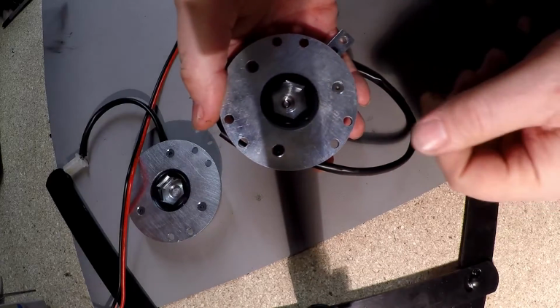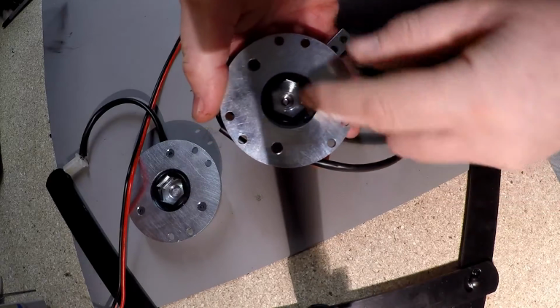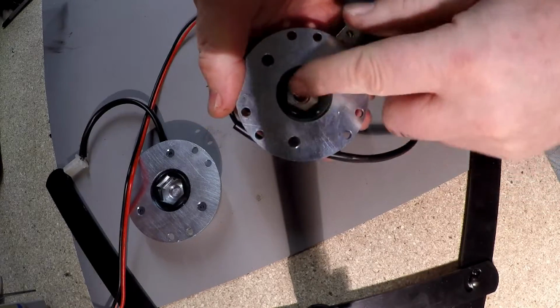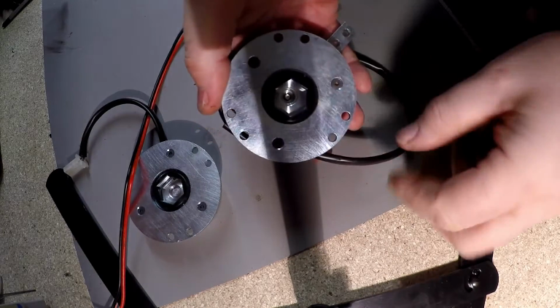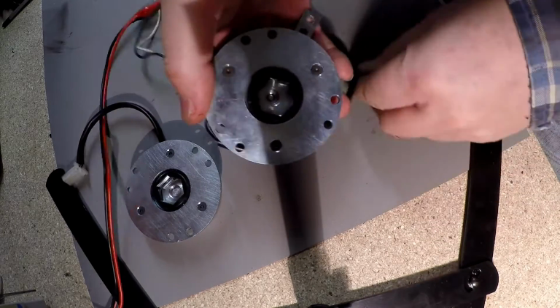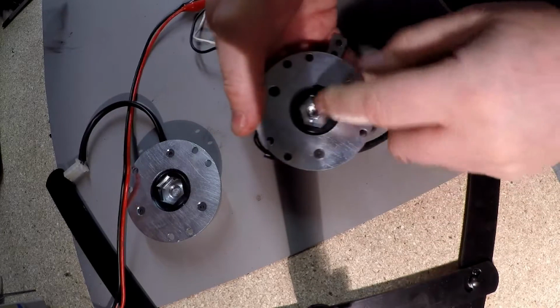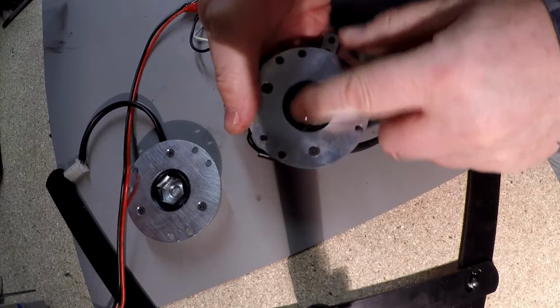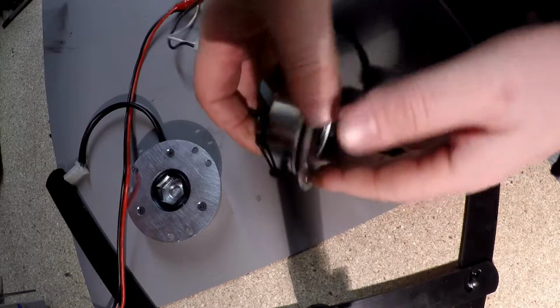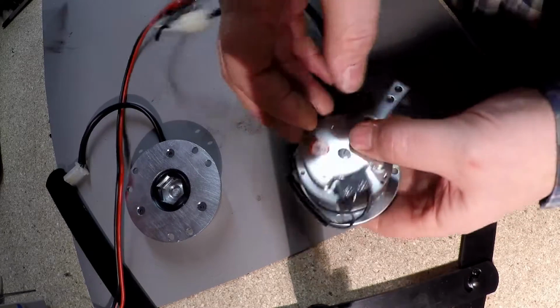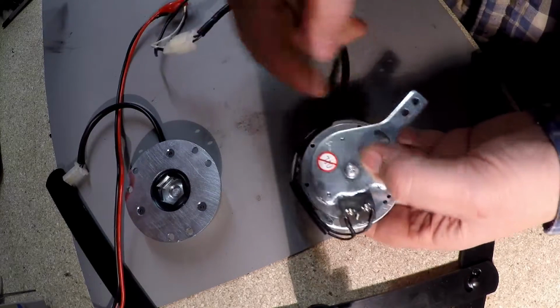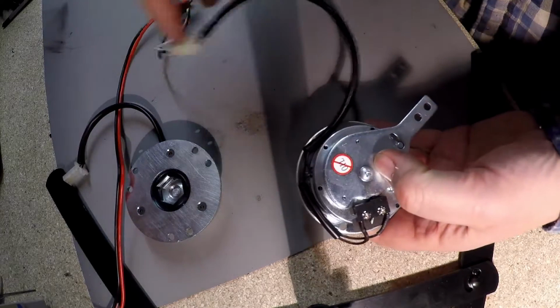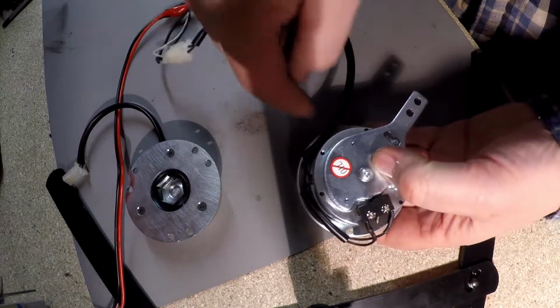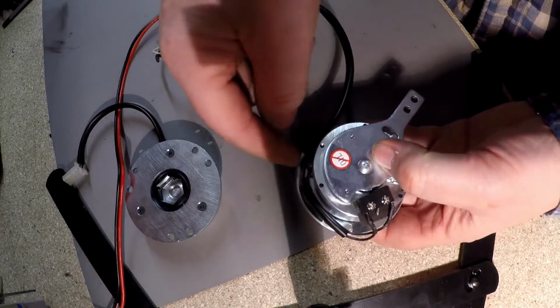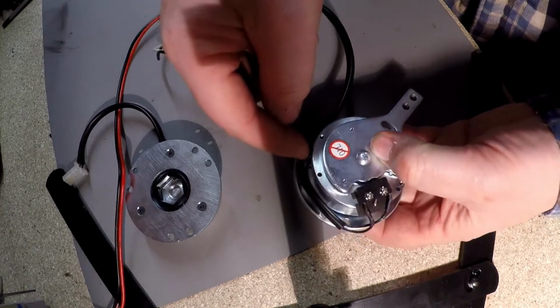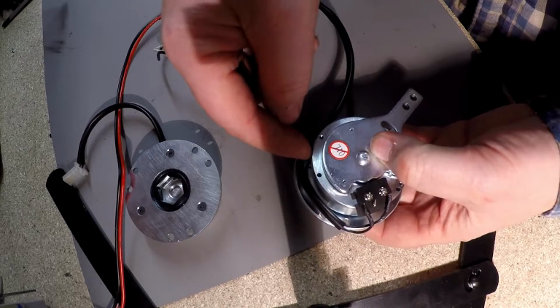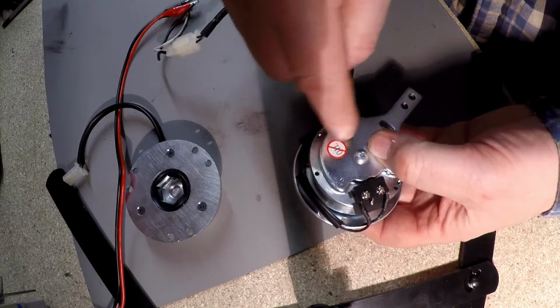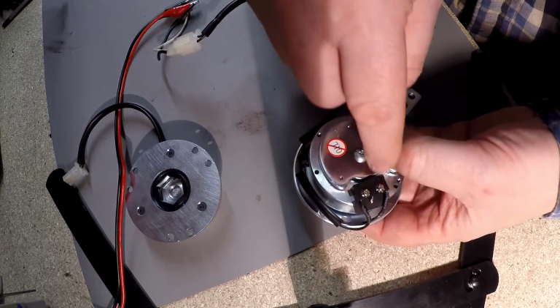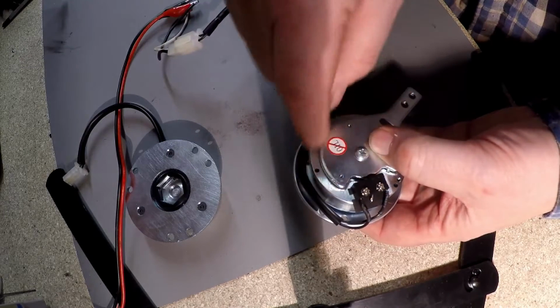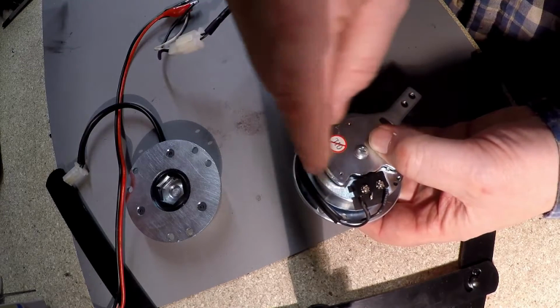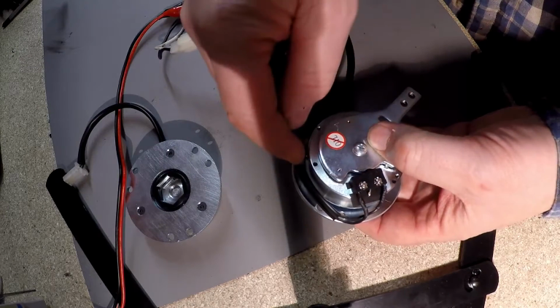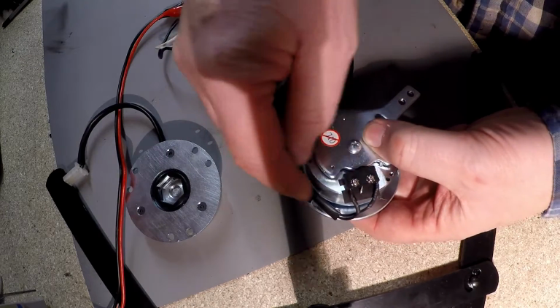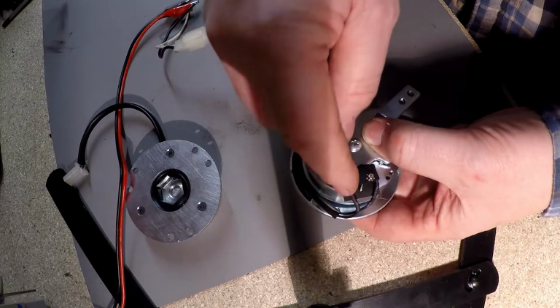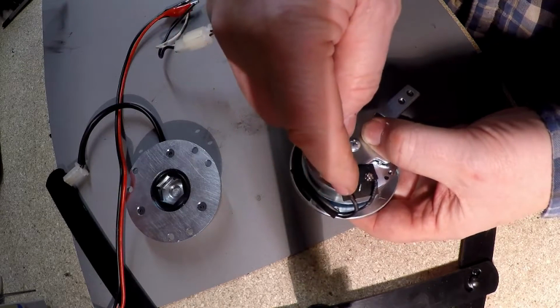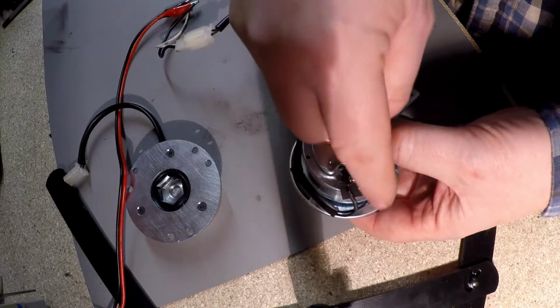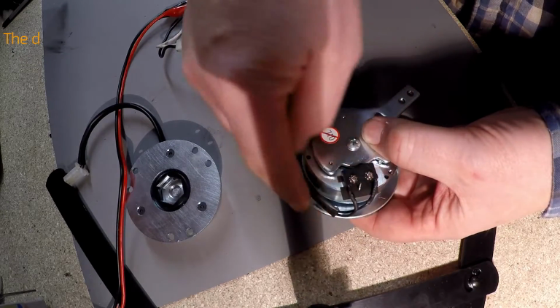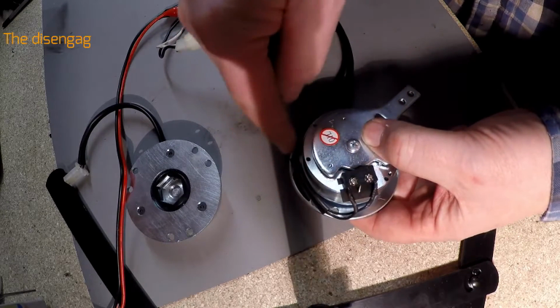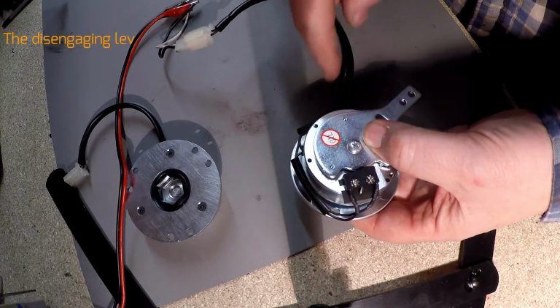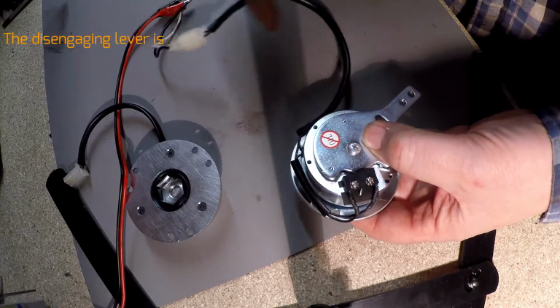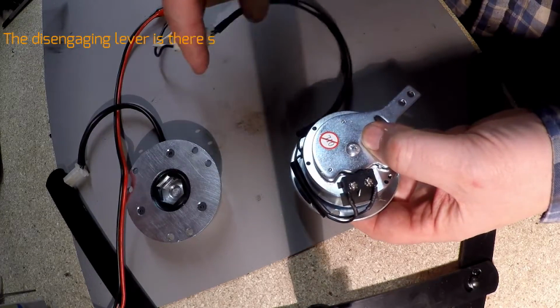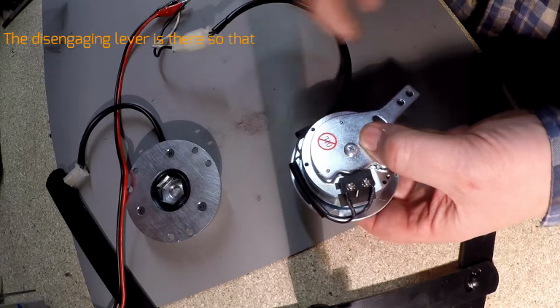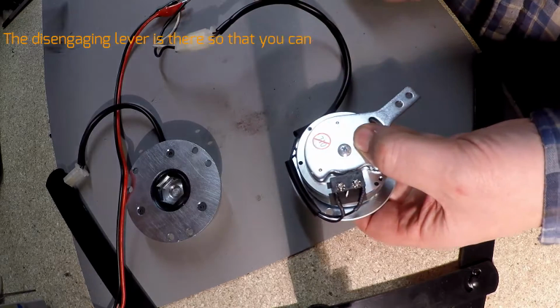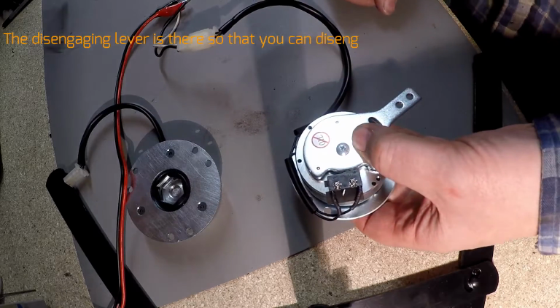So it's in freewheel there, works fine. The power goes through into the coil, back out of the coil, into the micro switch, and back out to the 24 volts.